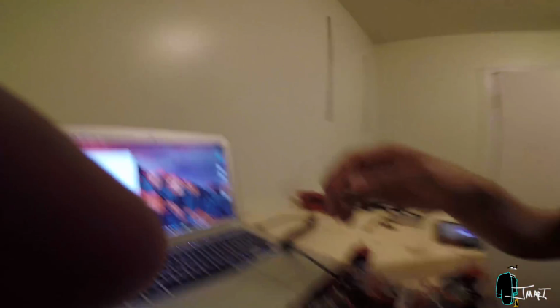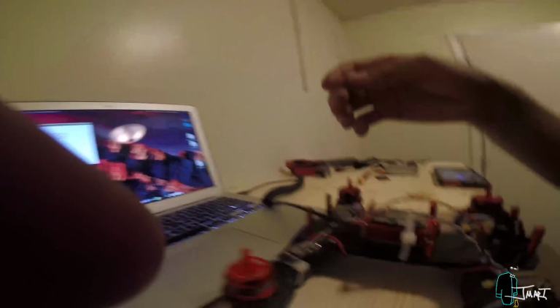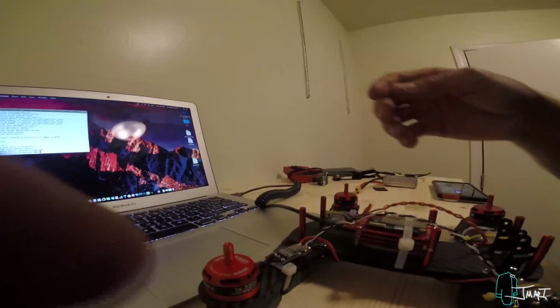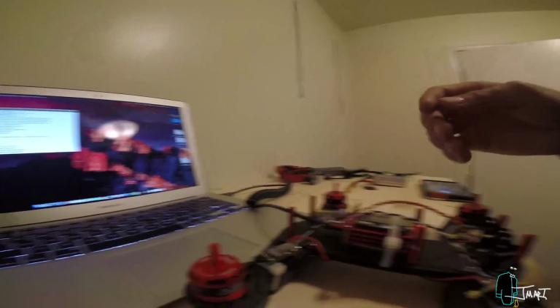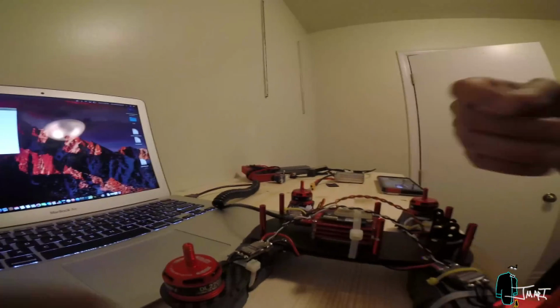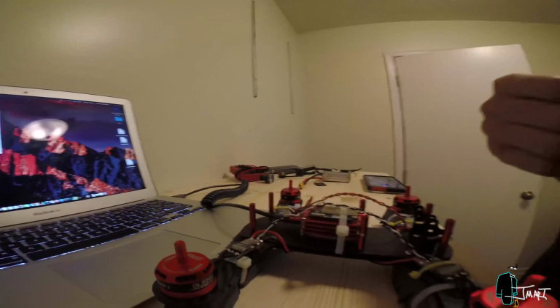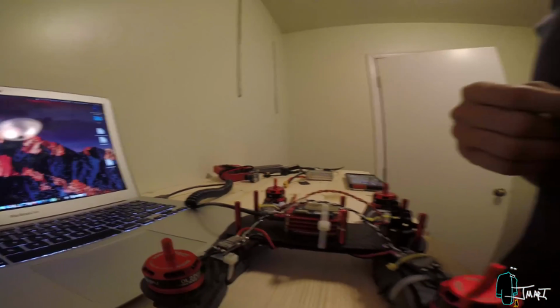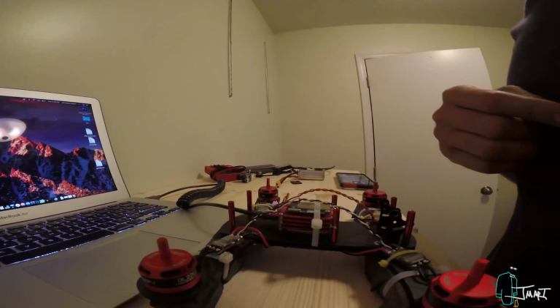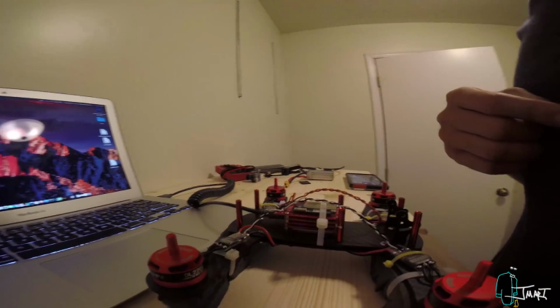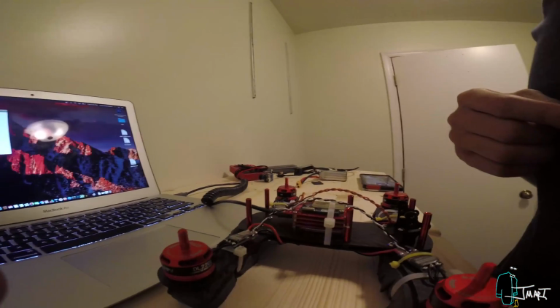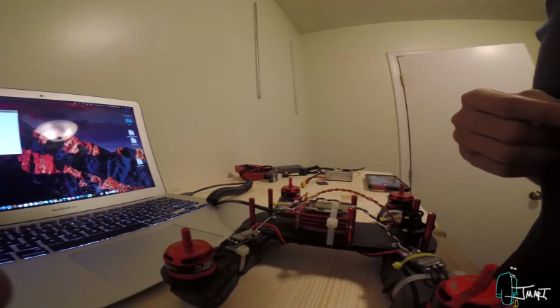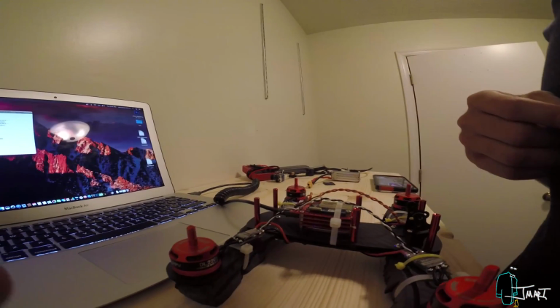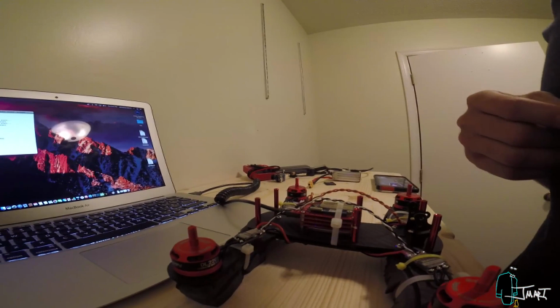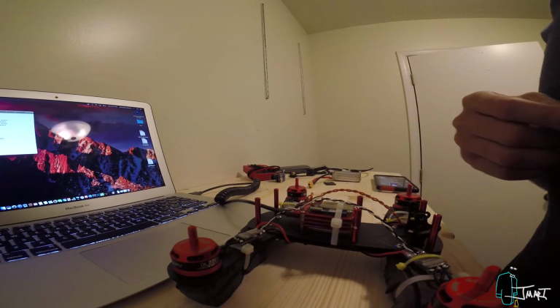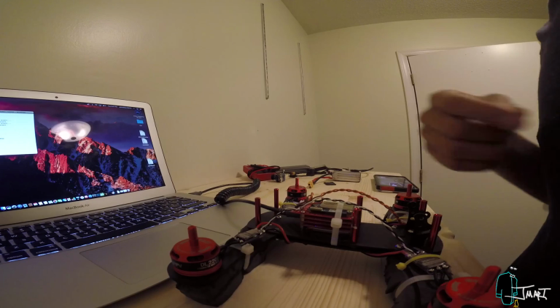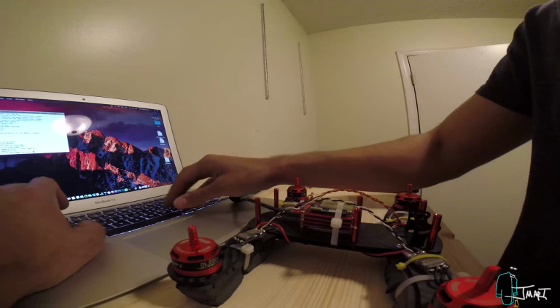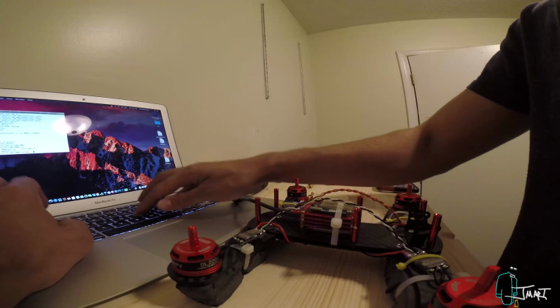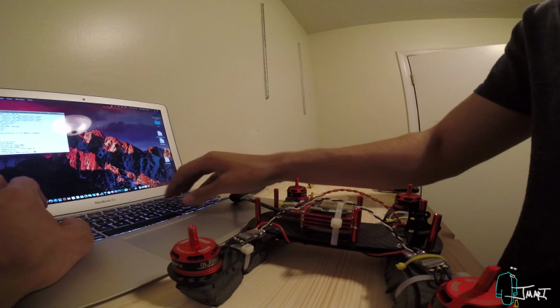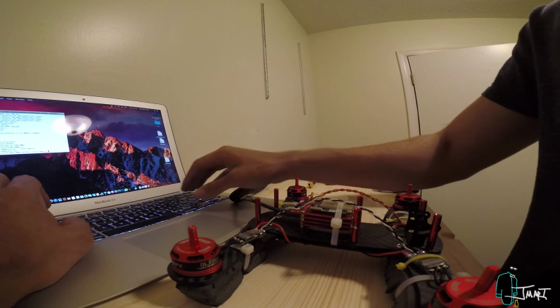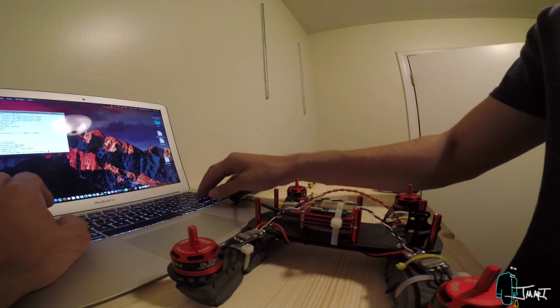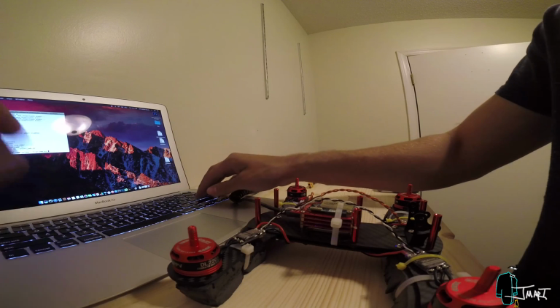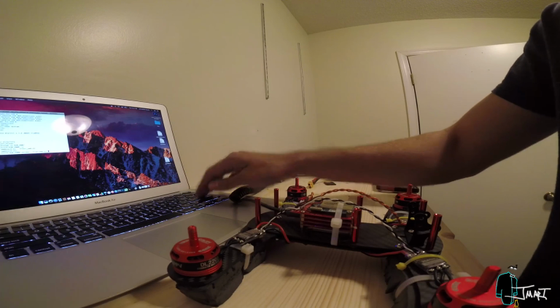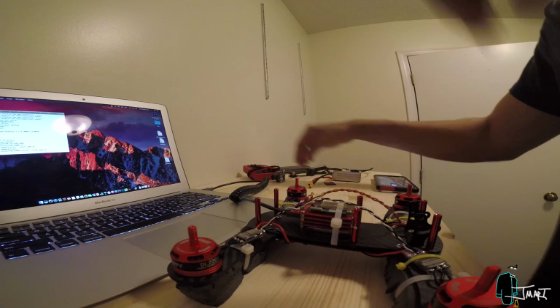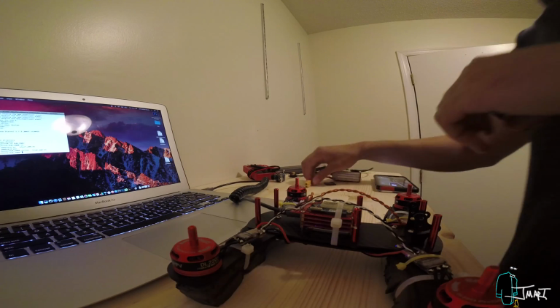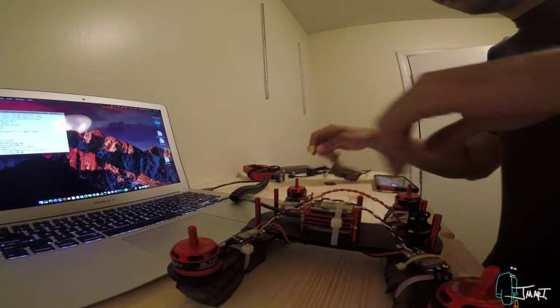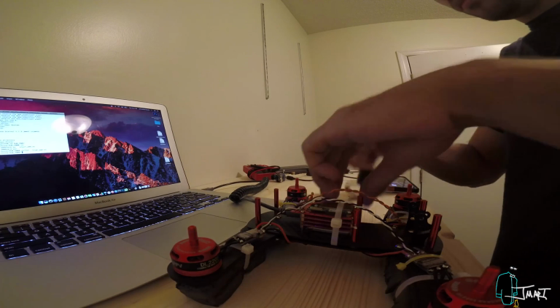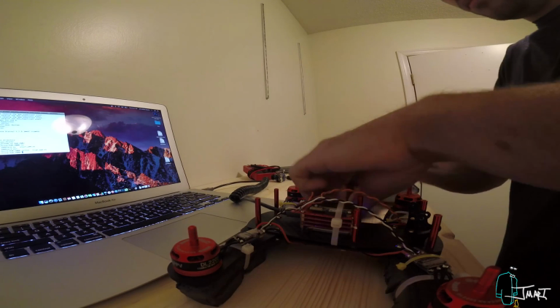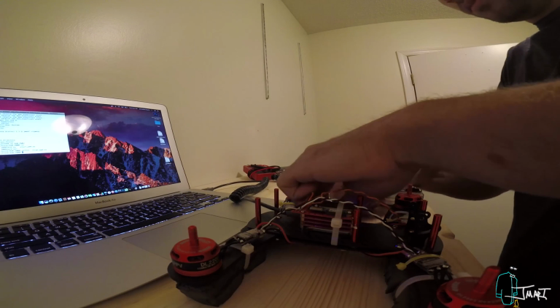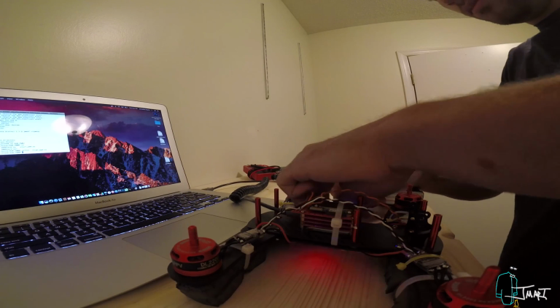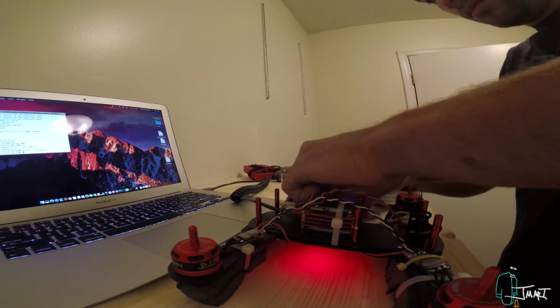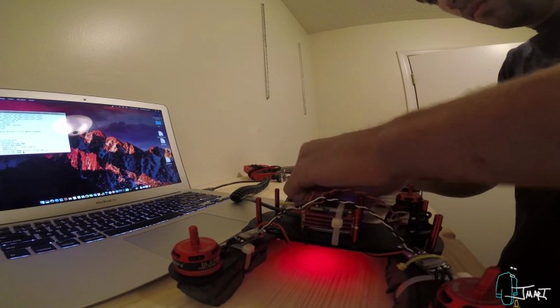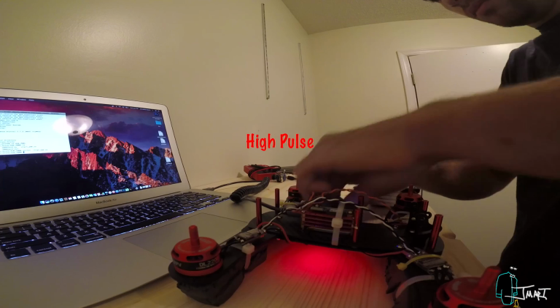A few weeks later, I was able to power the brushless motors and calibrate the electronic speed controllers by setting a high pulse width followed by a low pulse width on the PWM block.